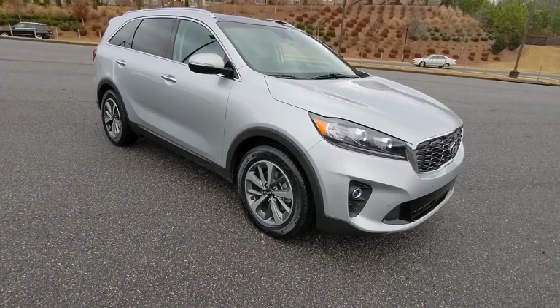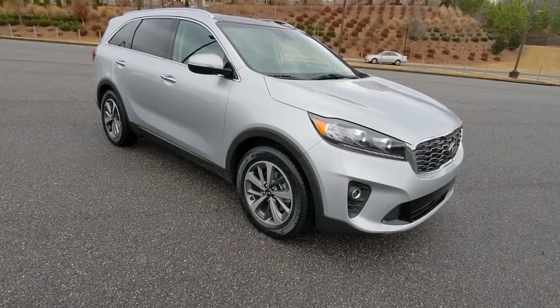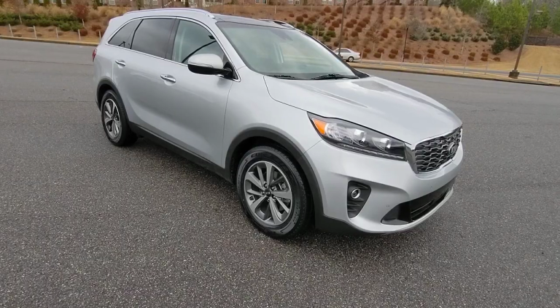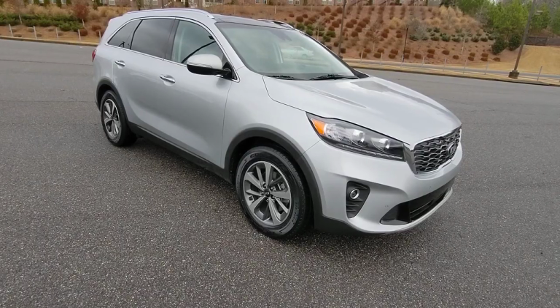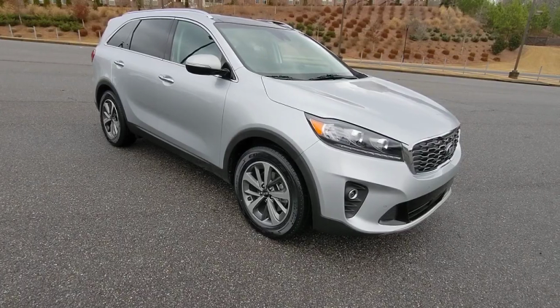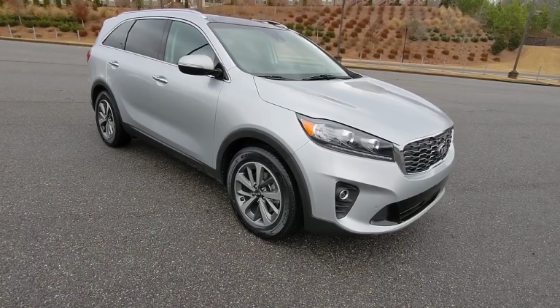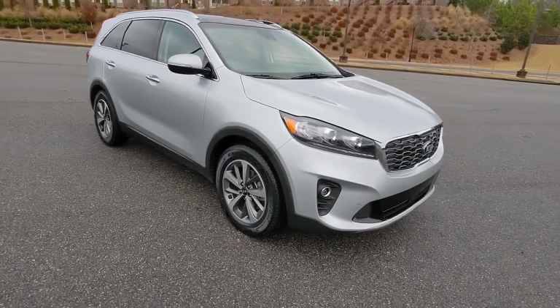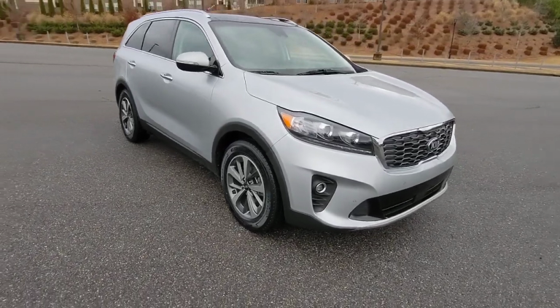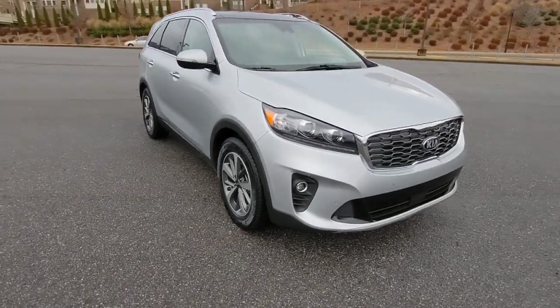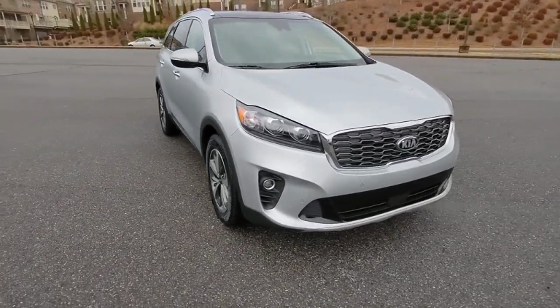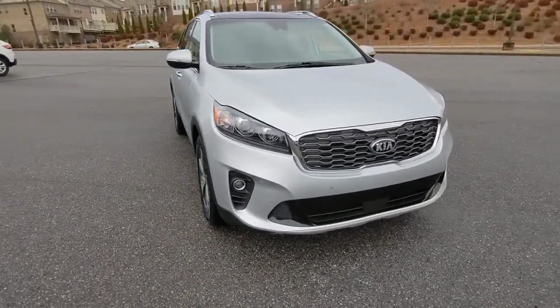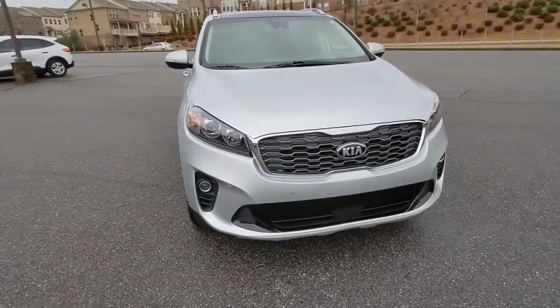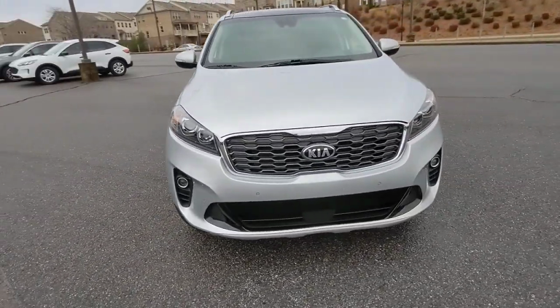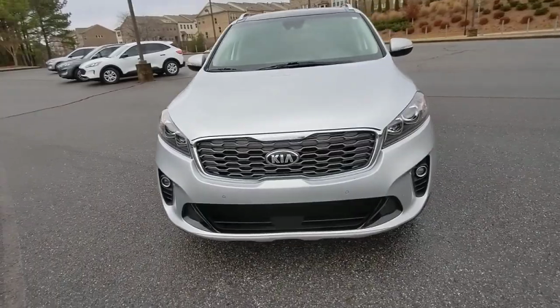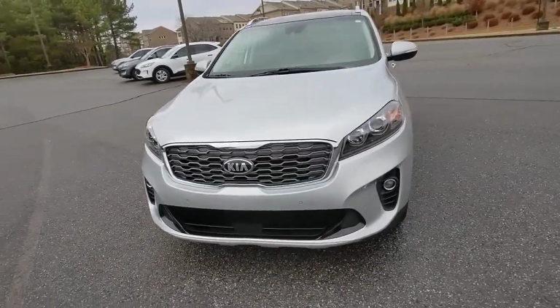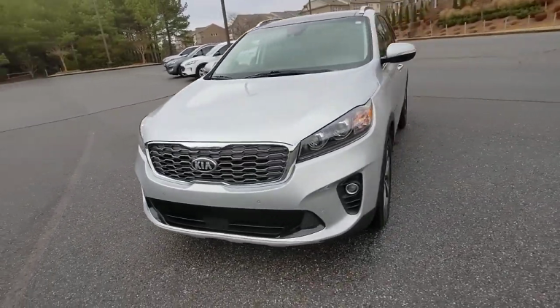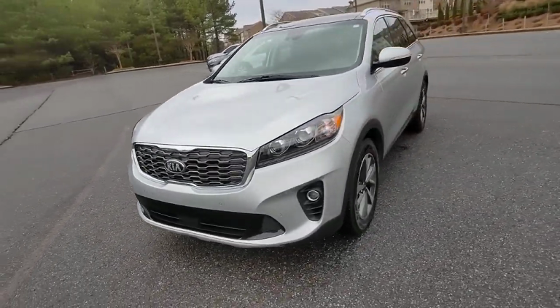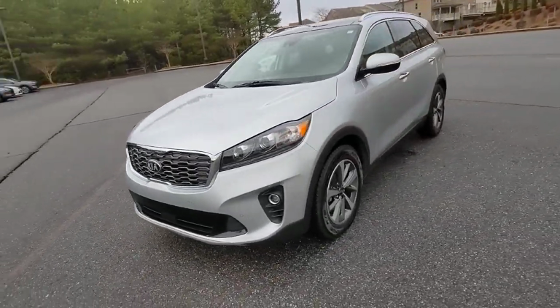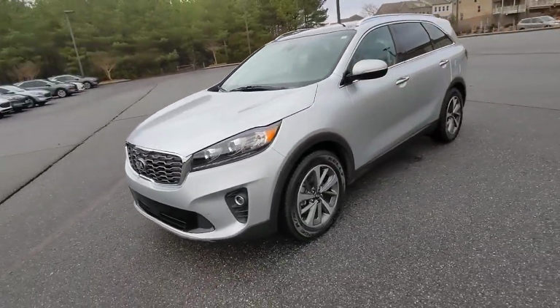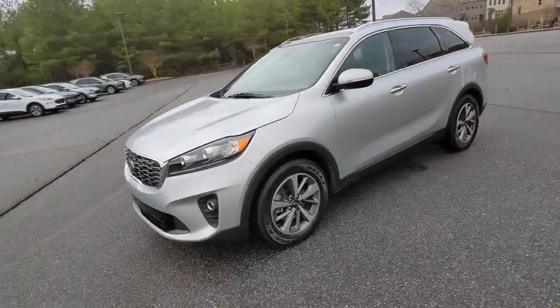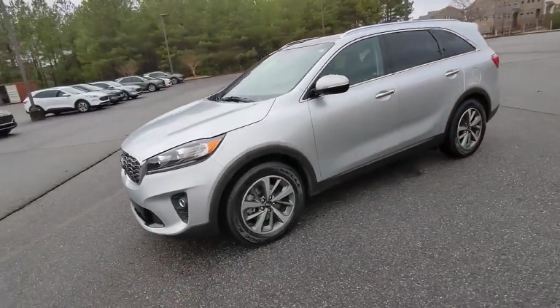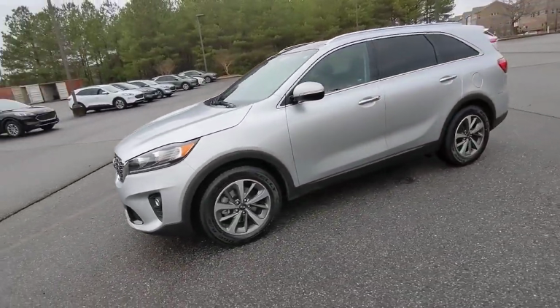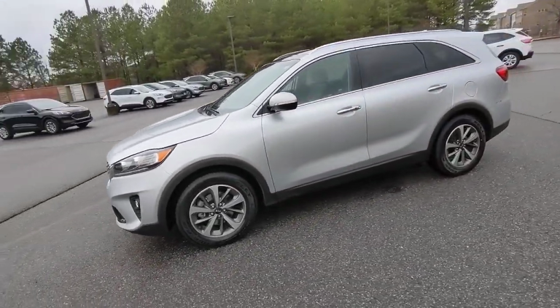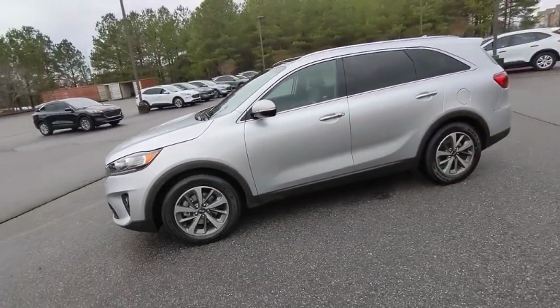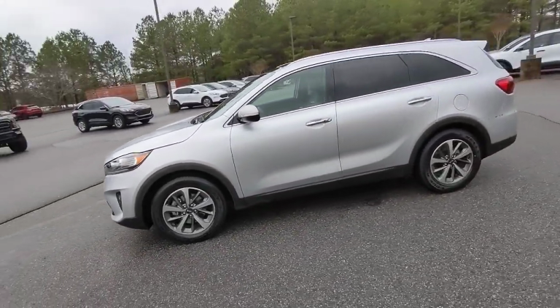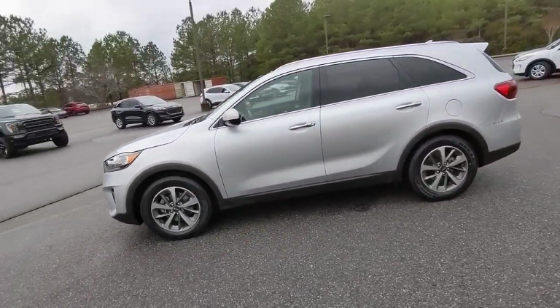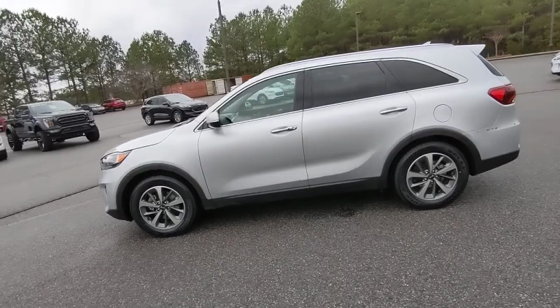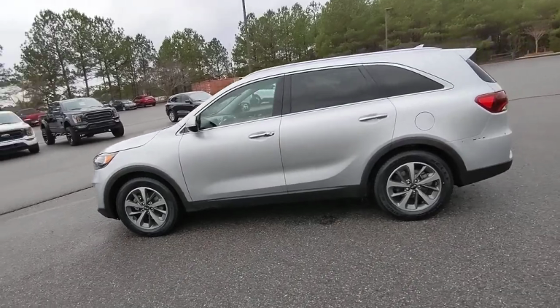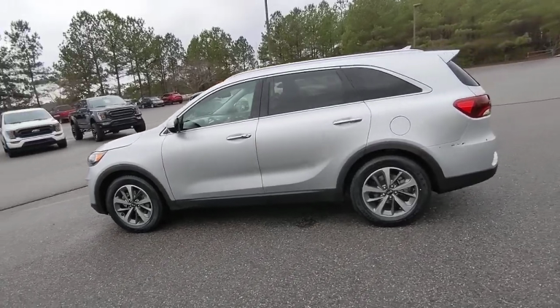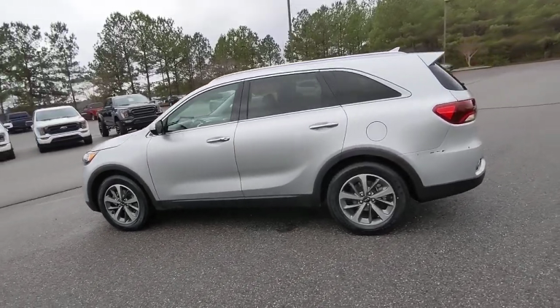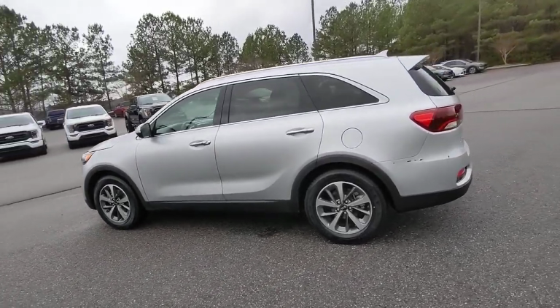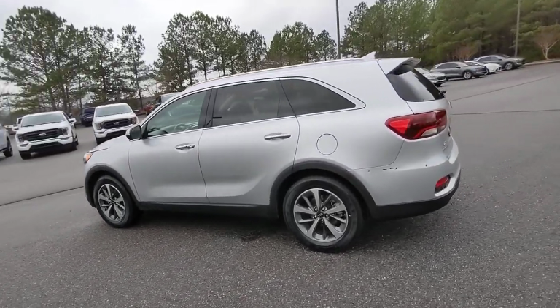Looking for your dream car? It could be the 2019 Kia Sorento. With less than 35,000 miles on it, take a closer look at this stylish Sorento, a smooth-riding road trip cruiser.